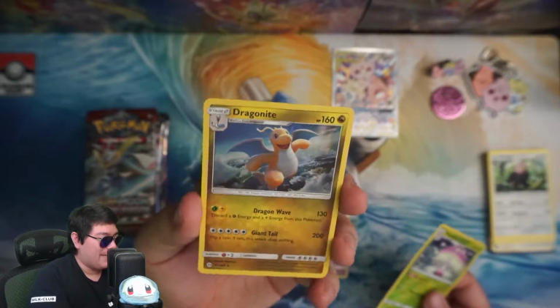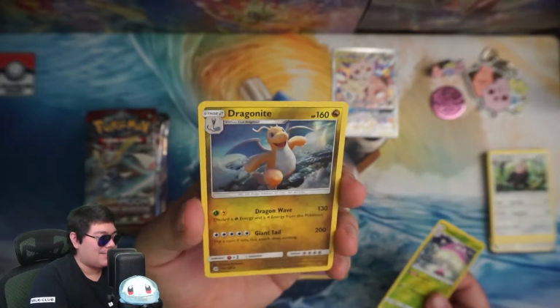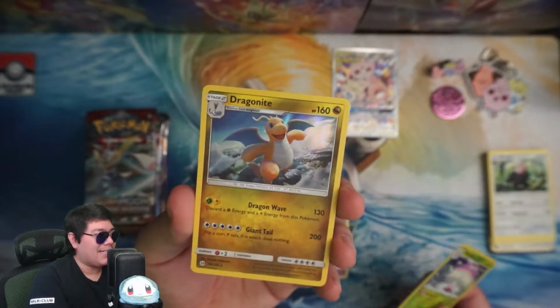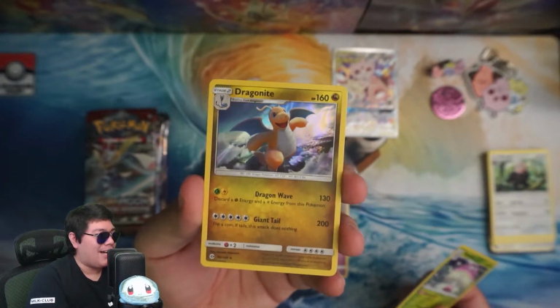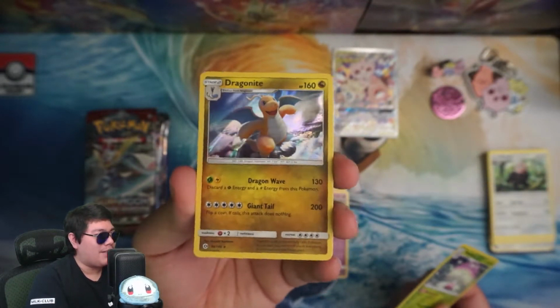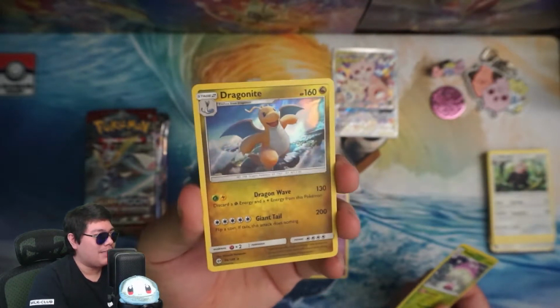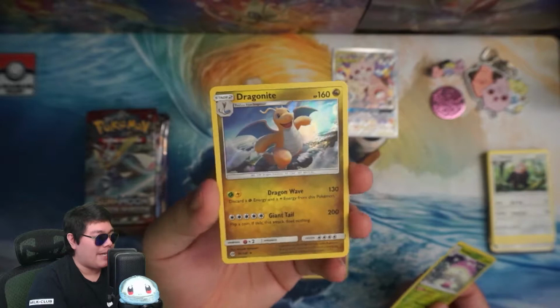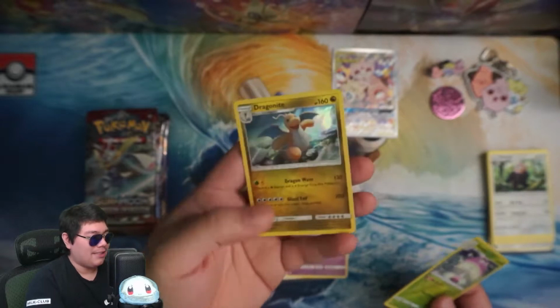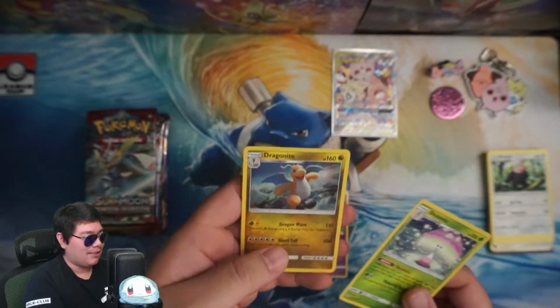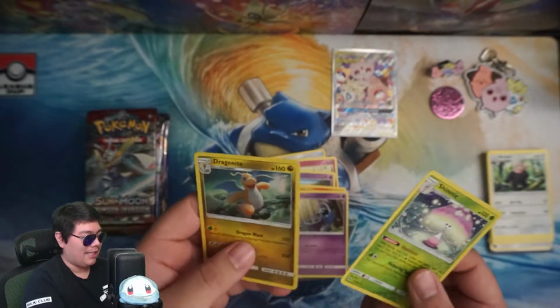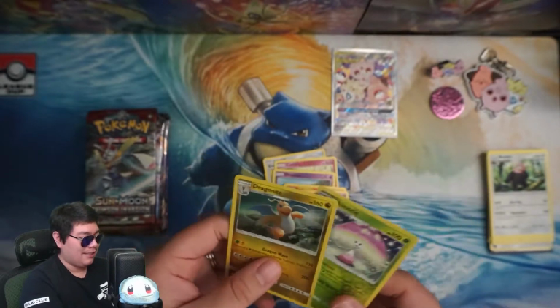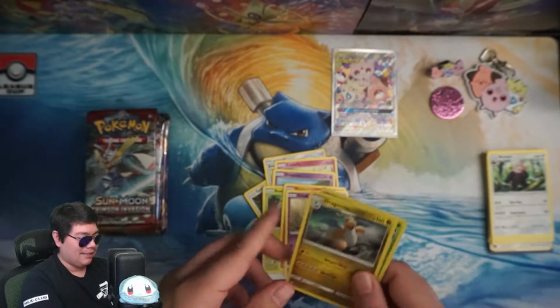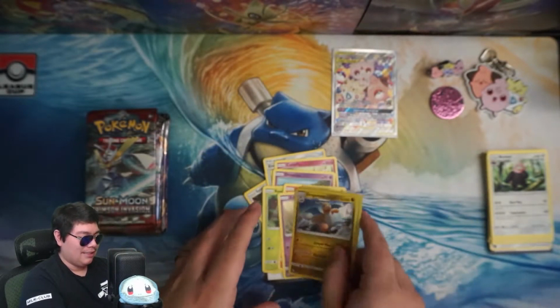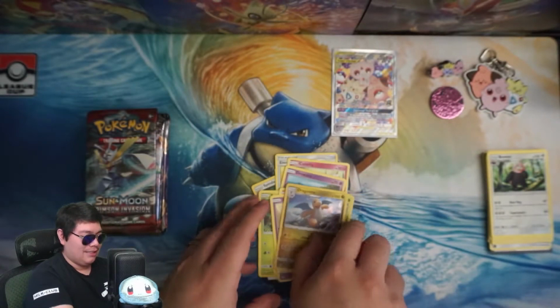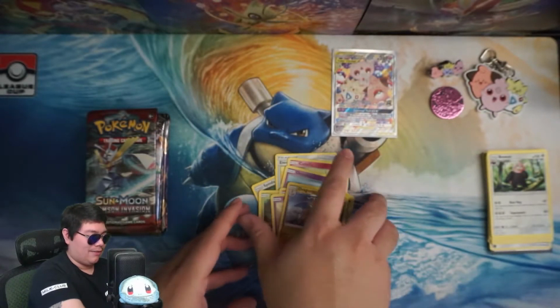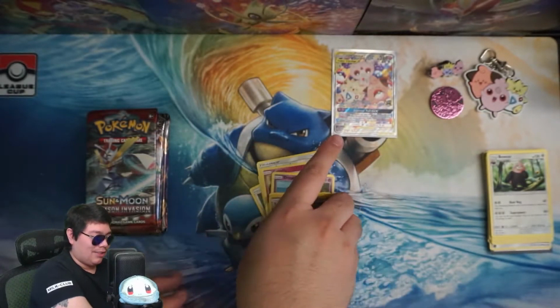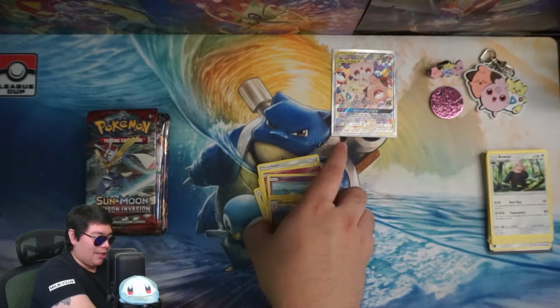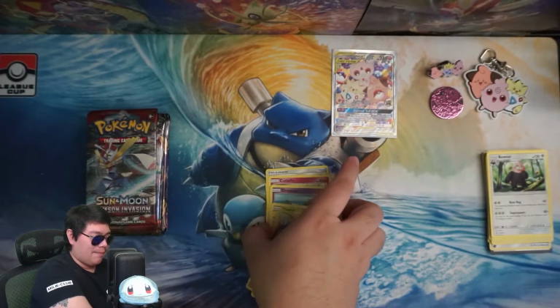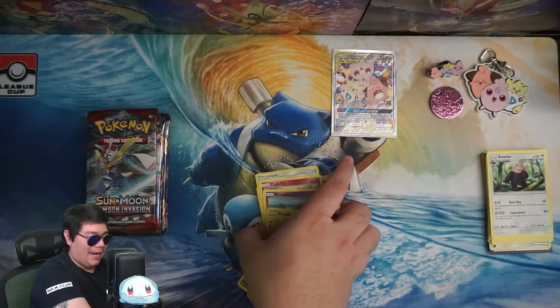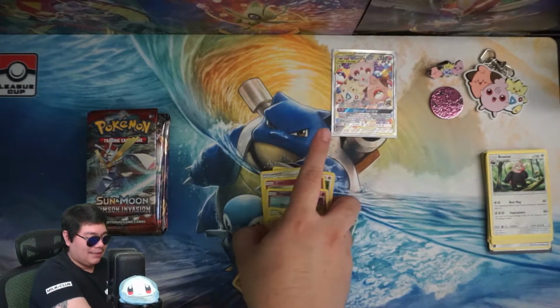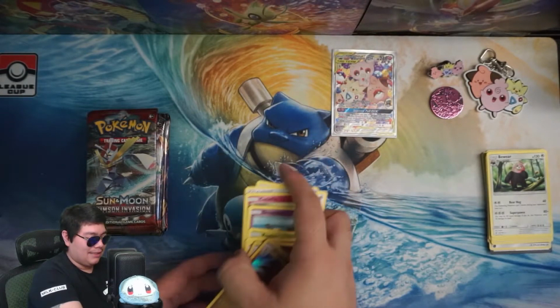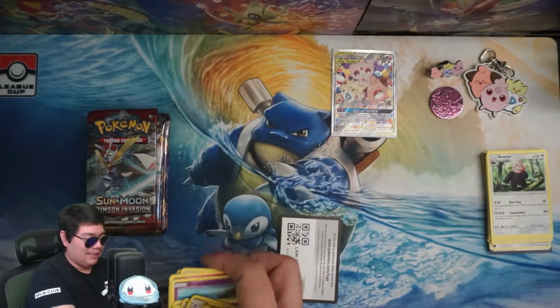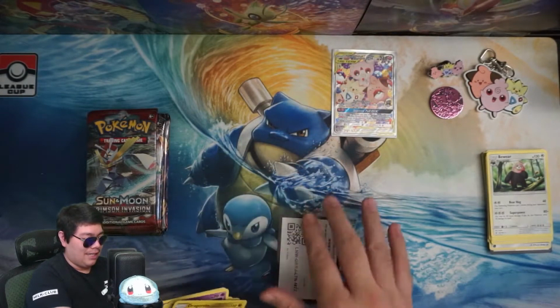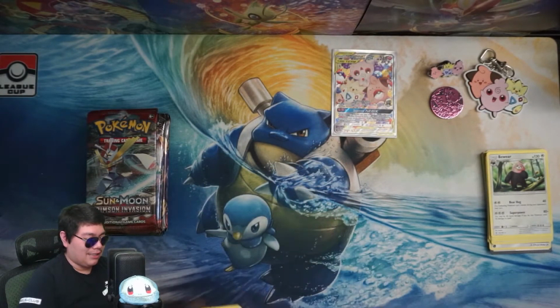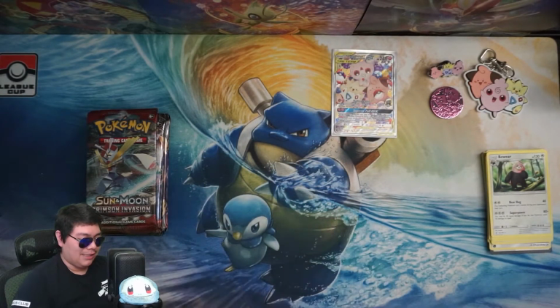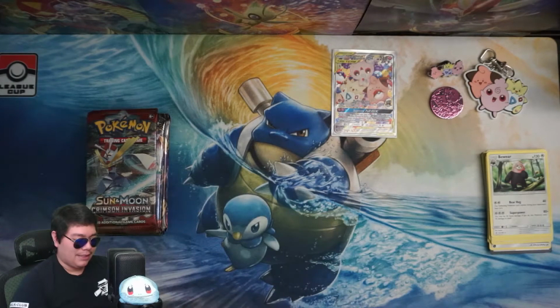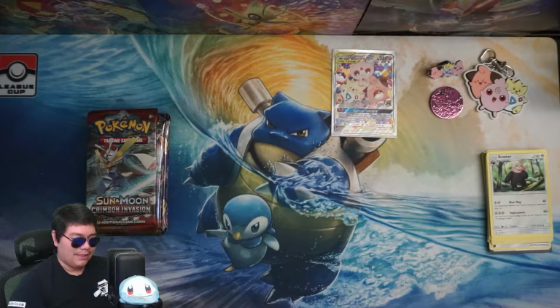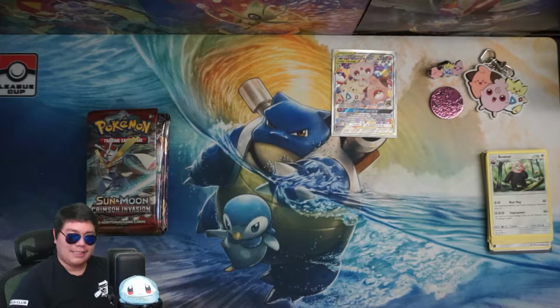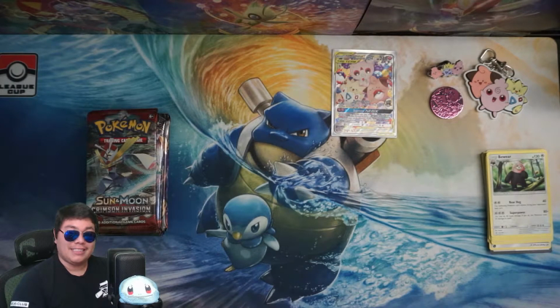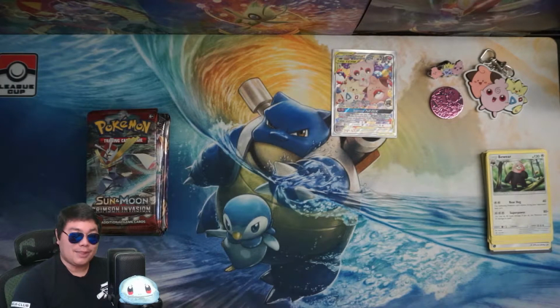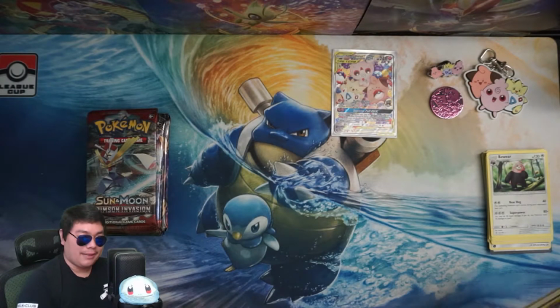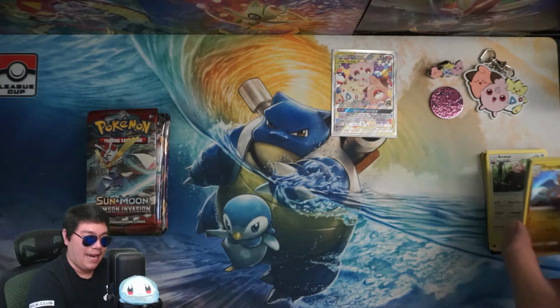We got a Dragonite holo! Not bad. First holo of the packs — not going to sleeve it though because it is one I already have. Maybe we'll give that away or something.